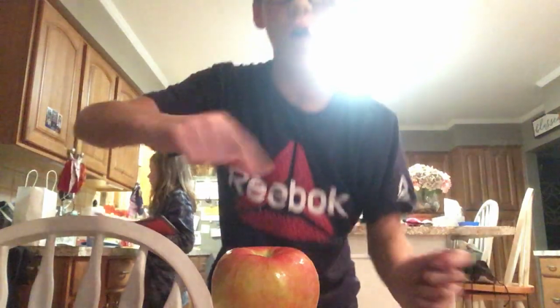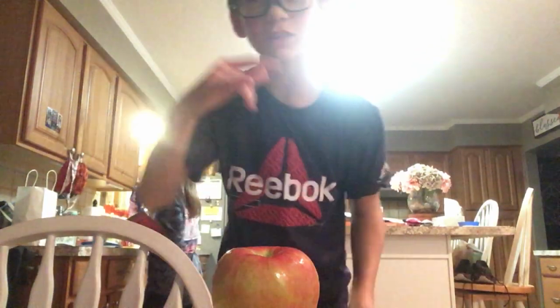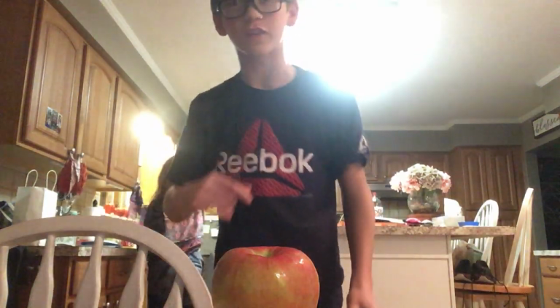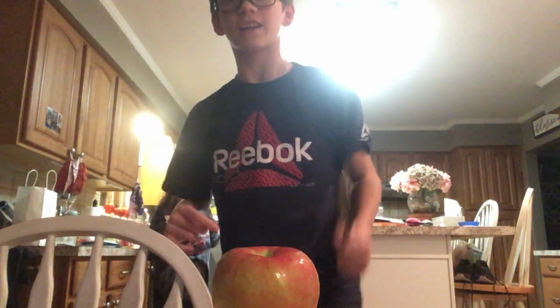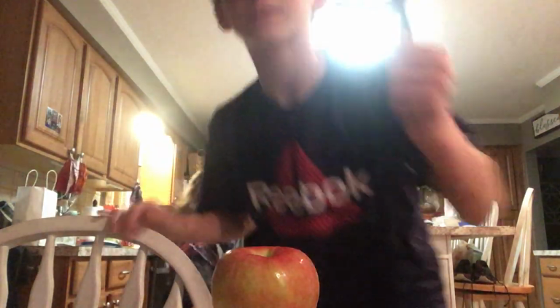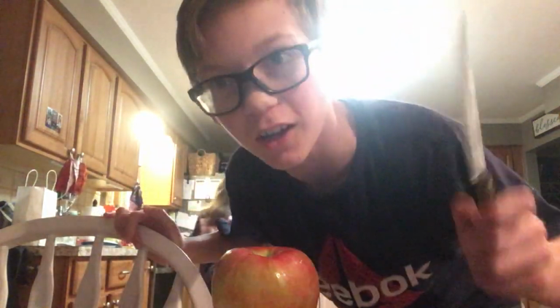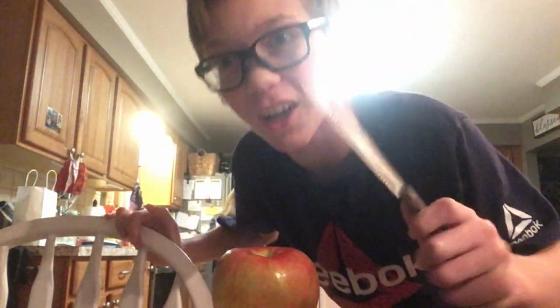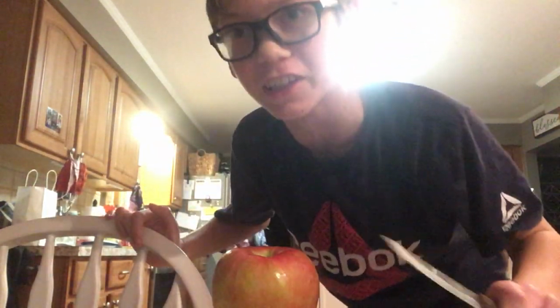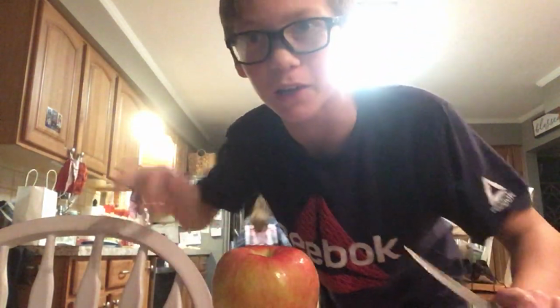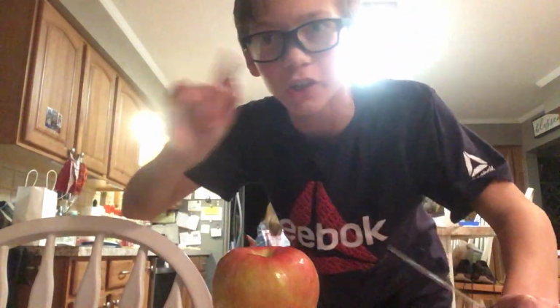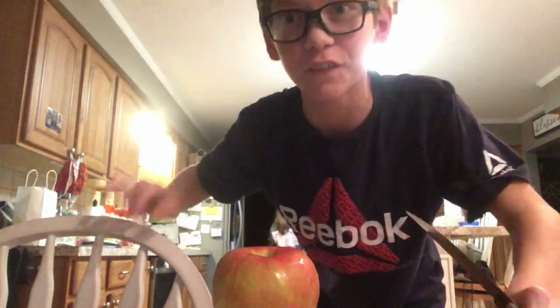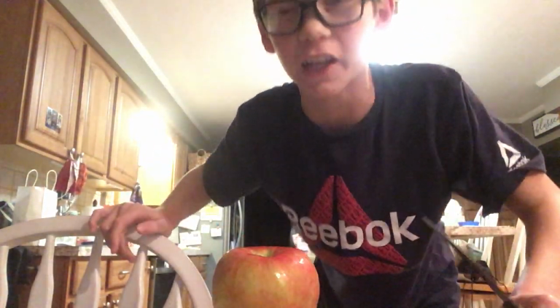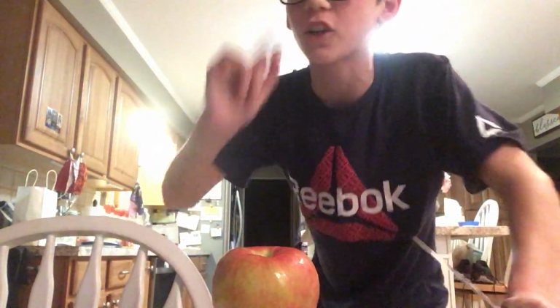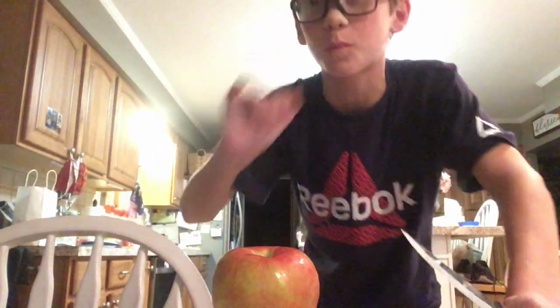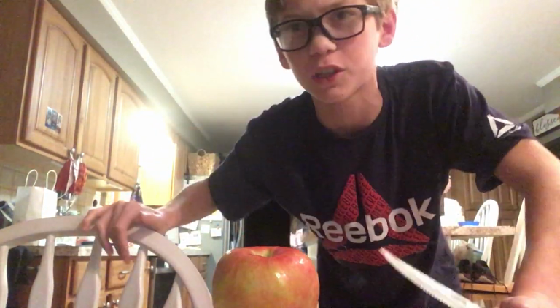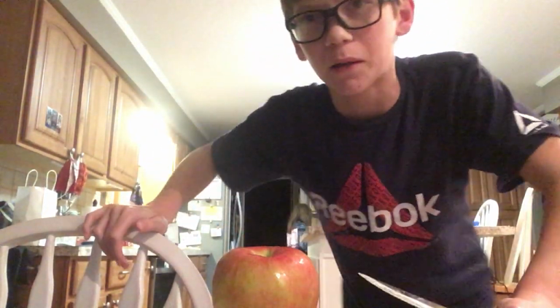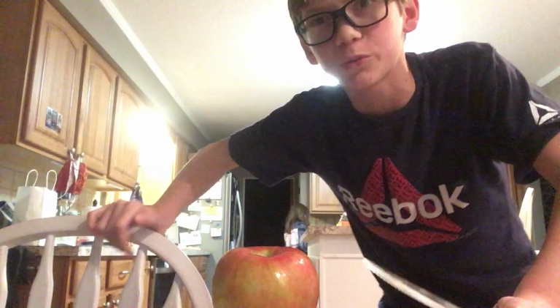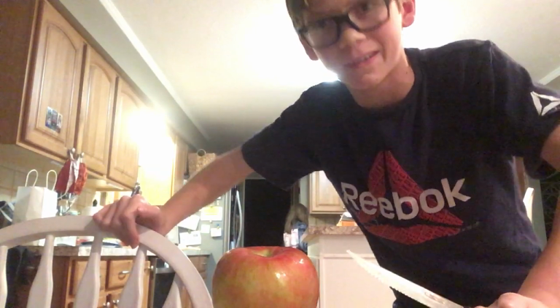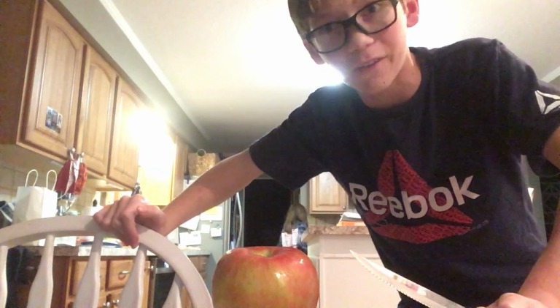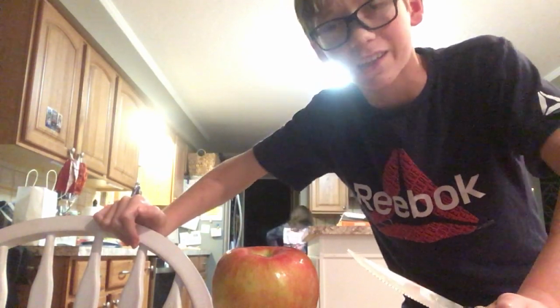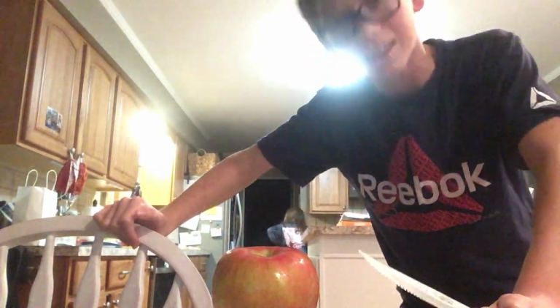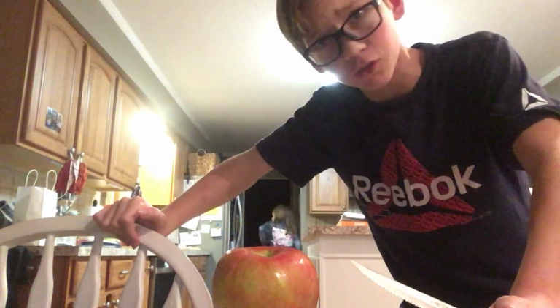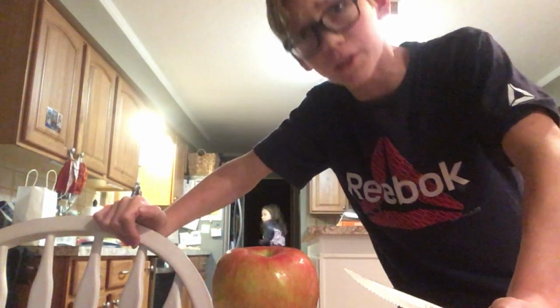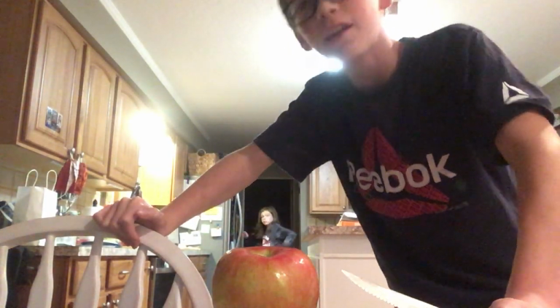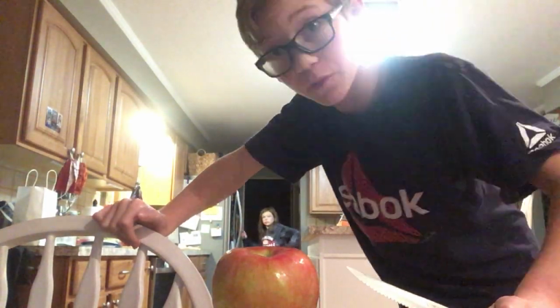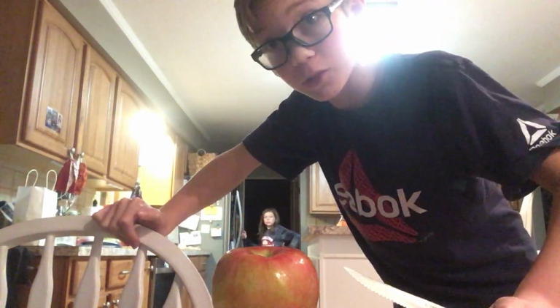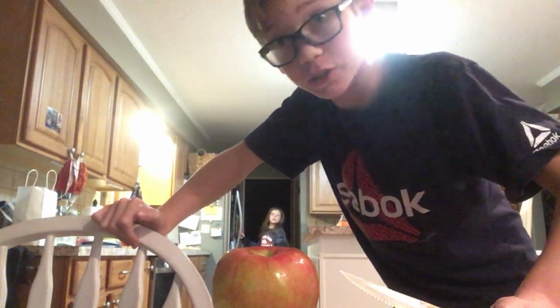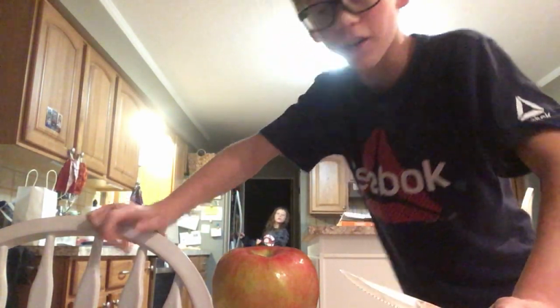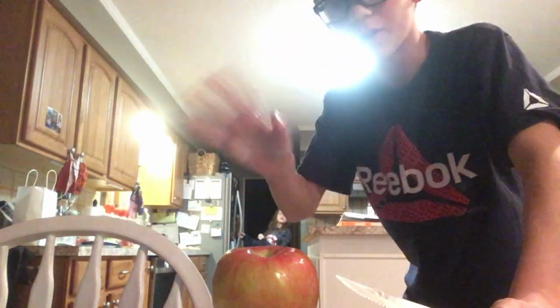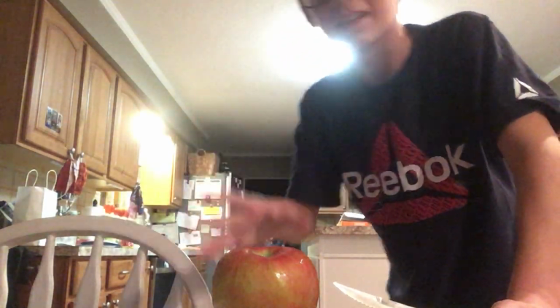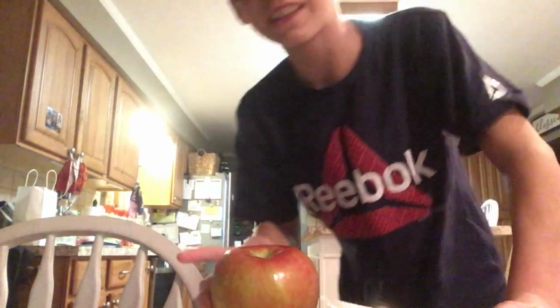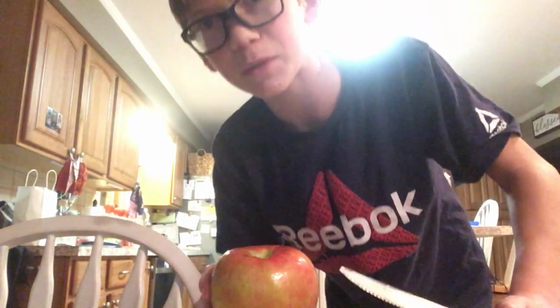Yo, what's going on guys? Bug Keegan back for another video. Today if you don't know me I'm Keegan Robin. Share with your favorite, hit that like and subscribe, it would be very much appreciated. Okay, today I'm gonna be...